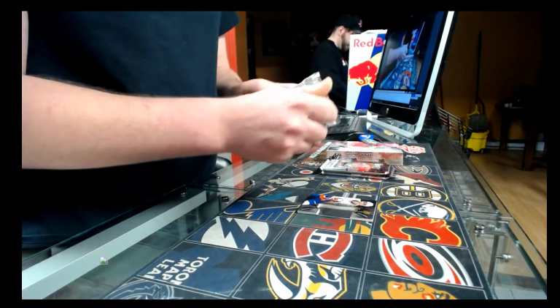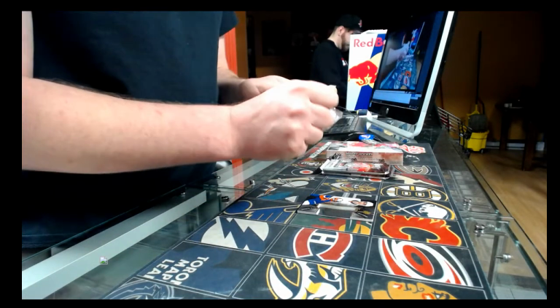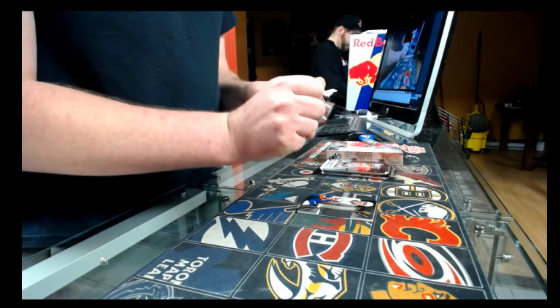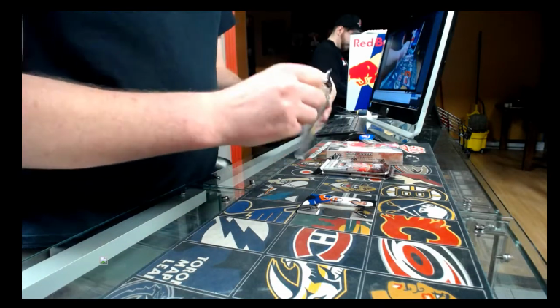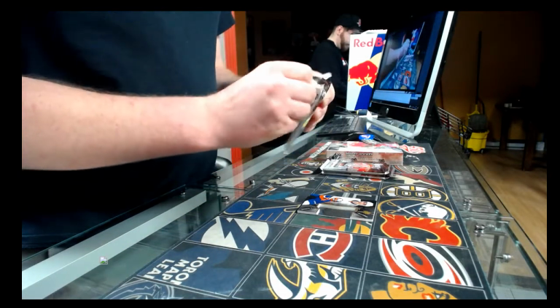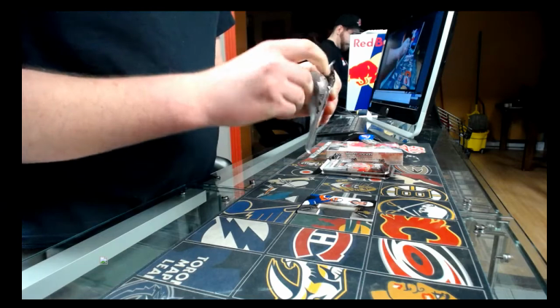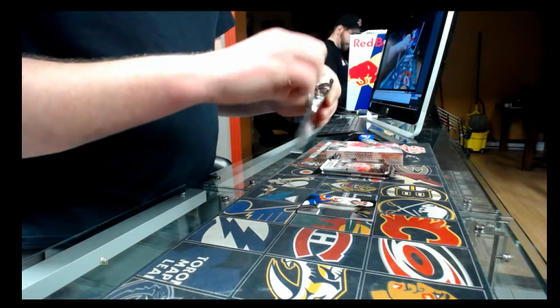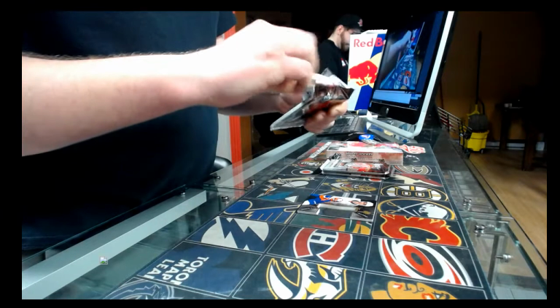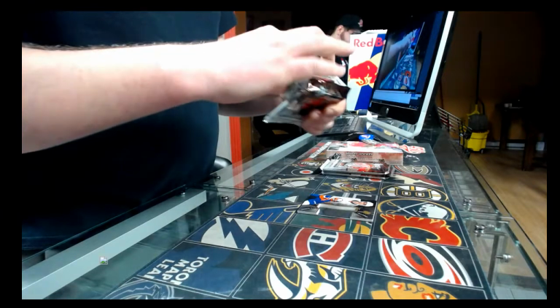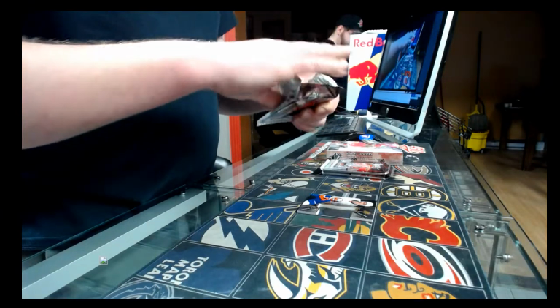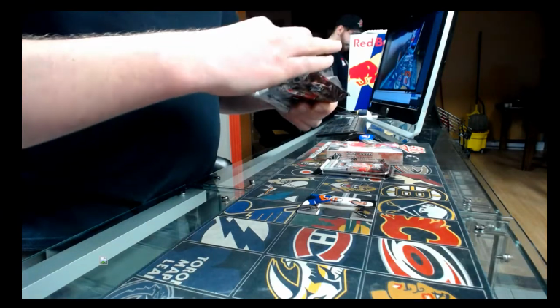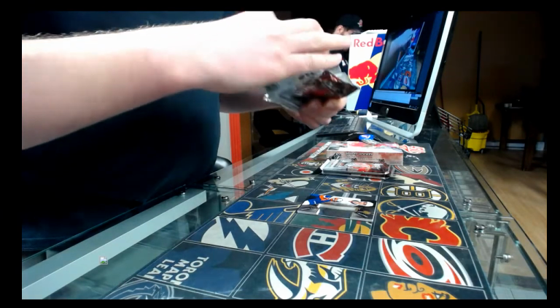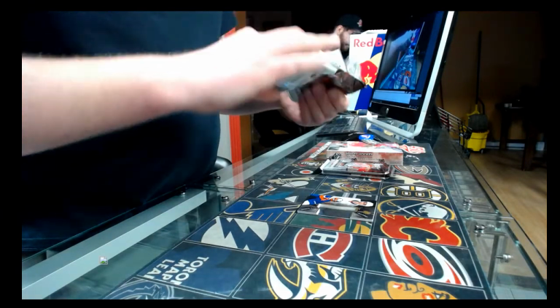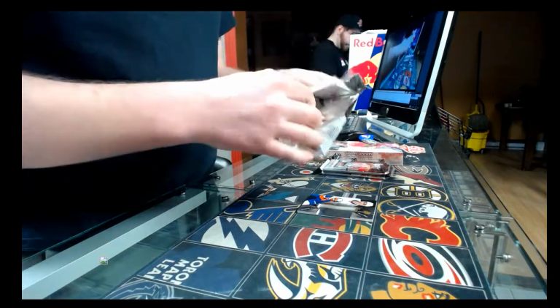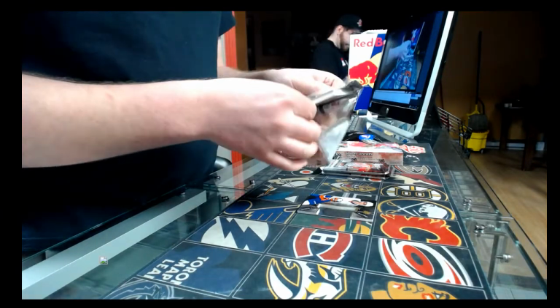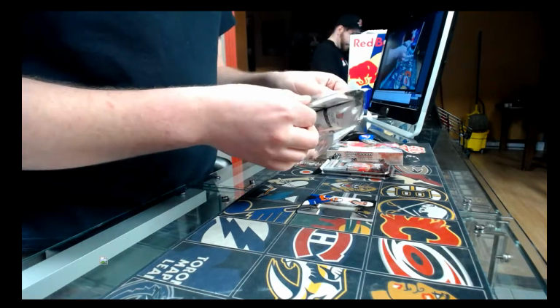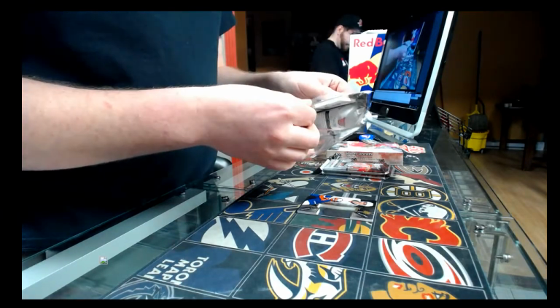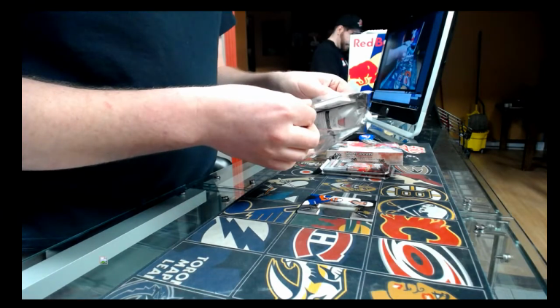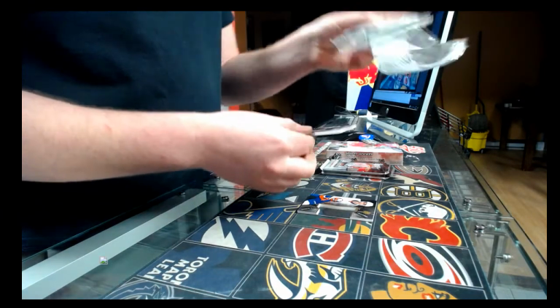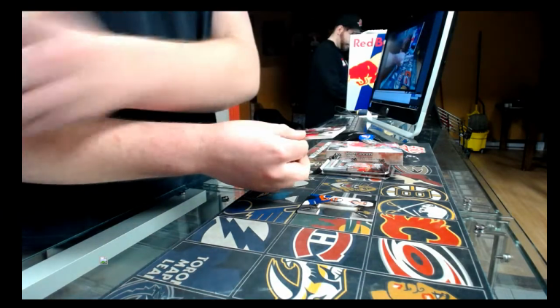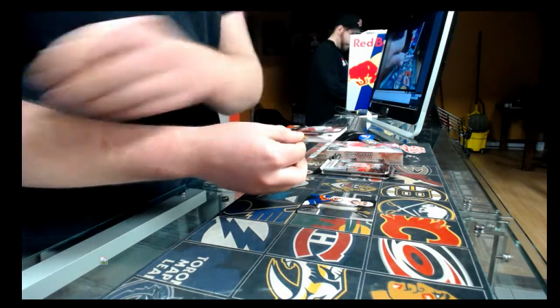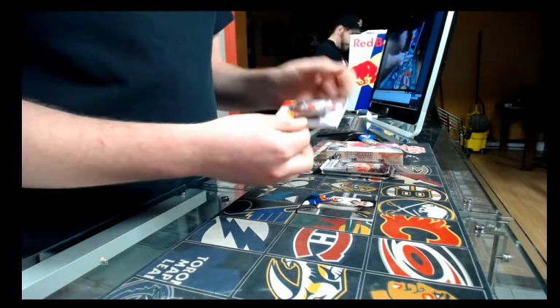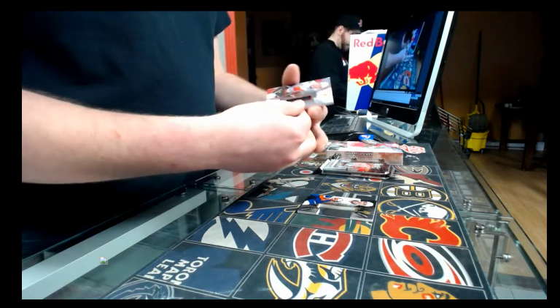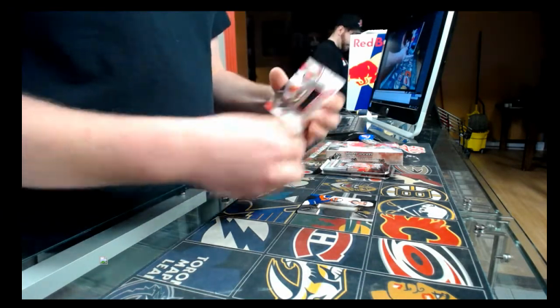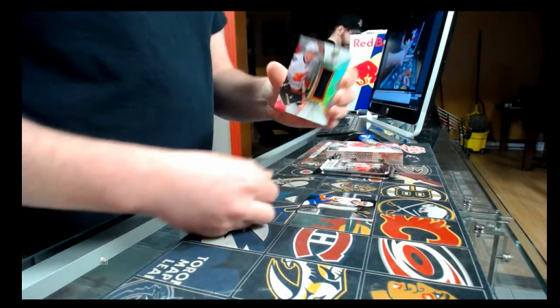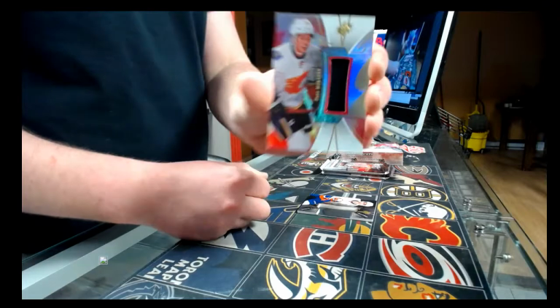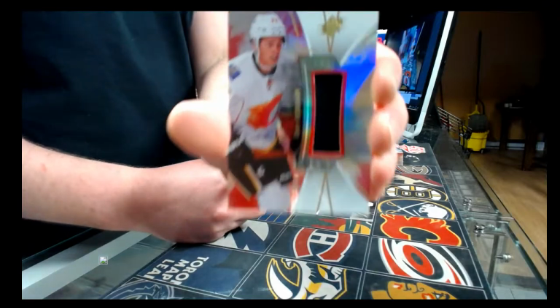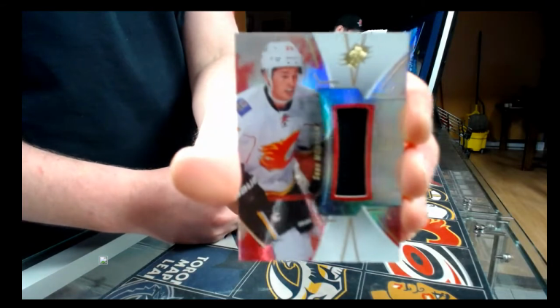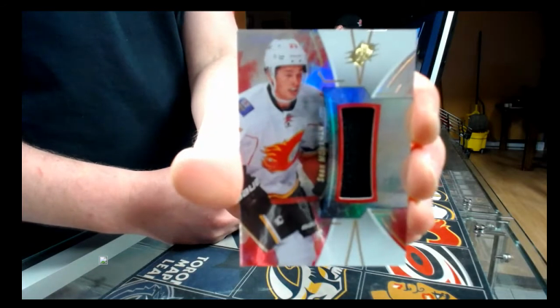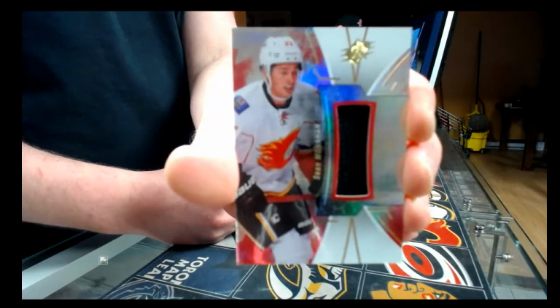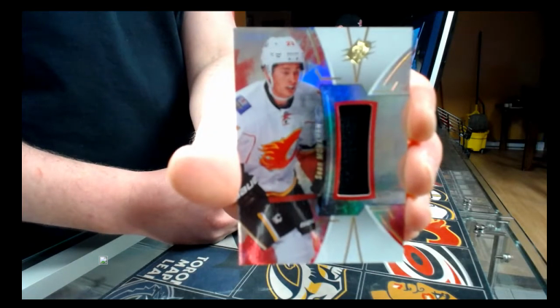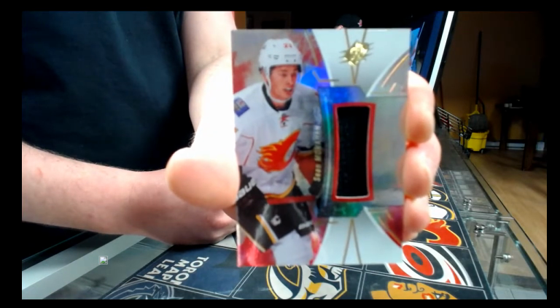Second pack: jersey card, not numbered — Calgary Flames, Sean Monahan.